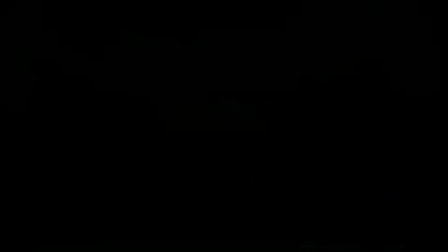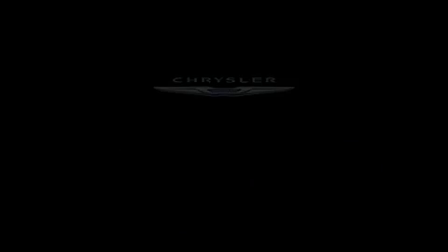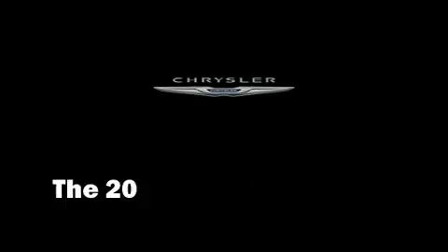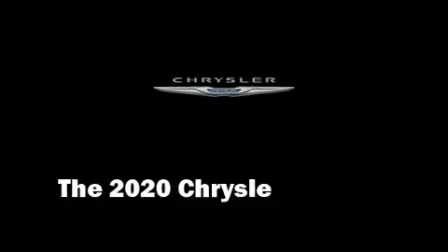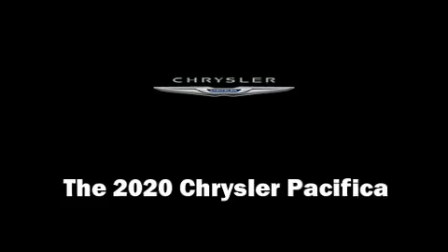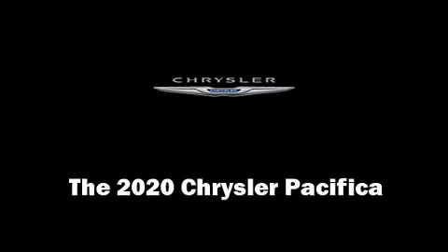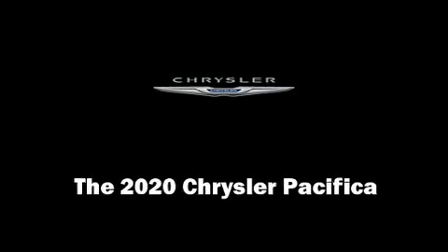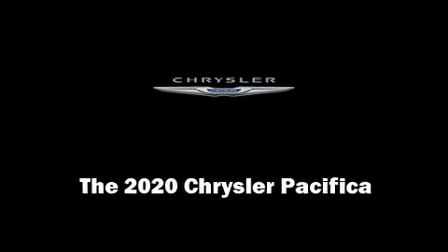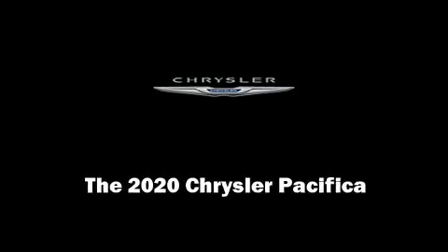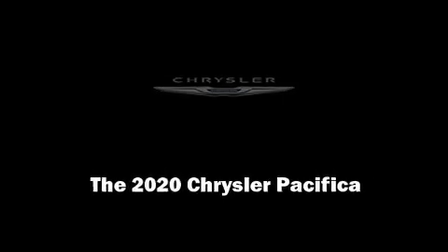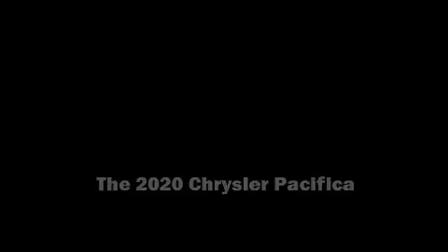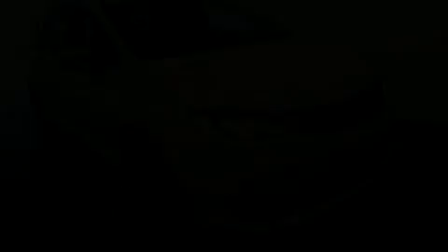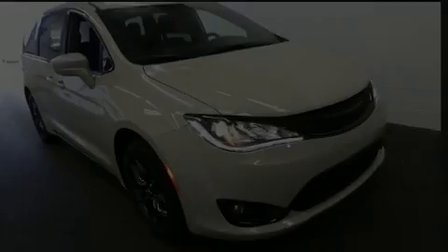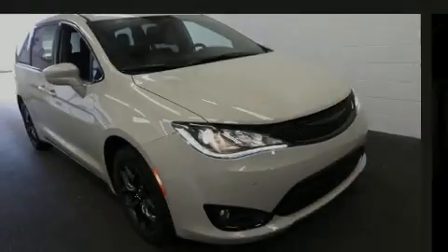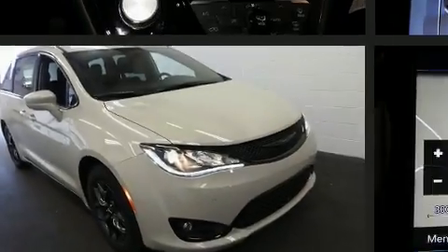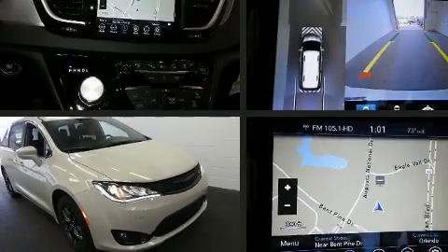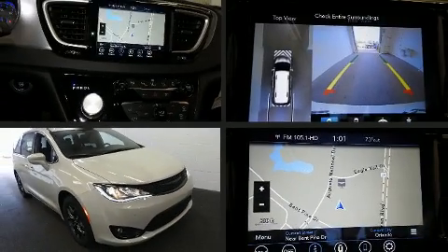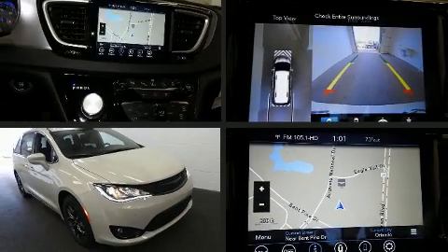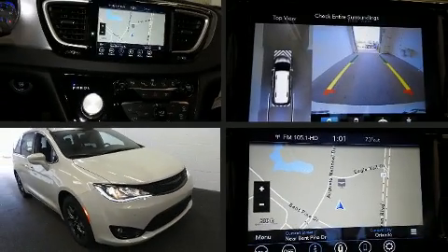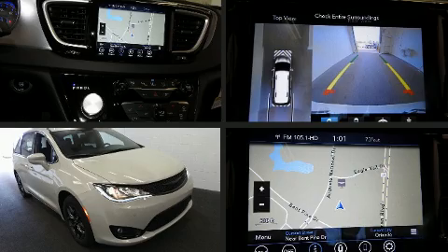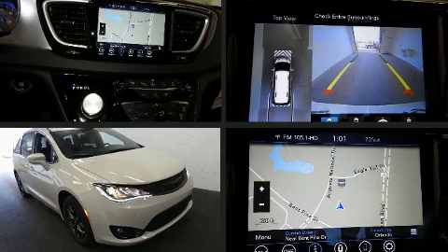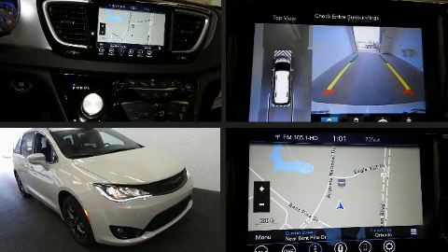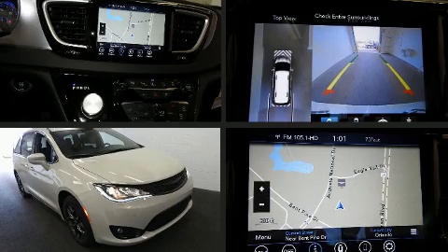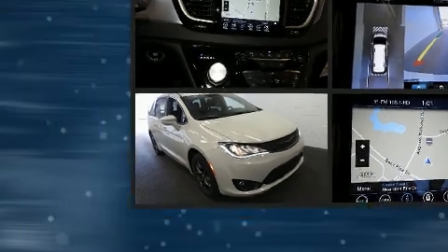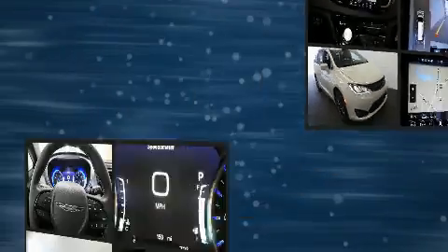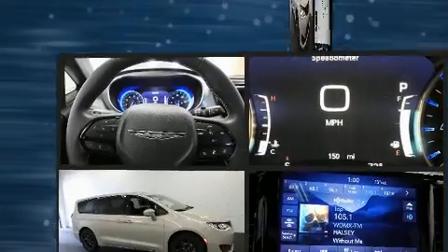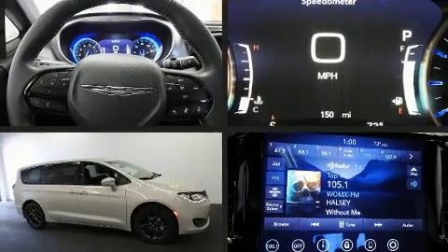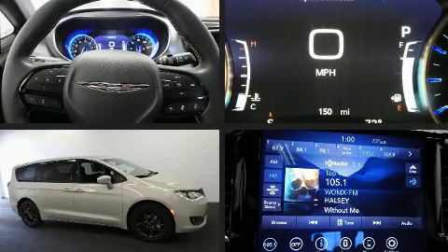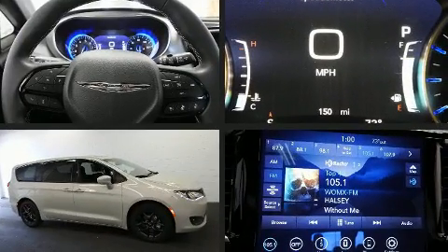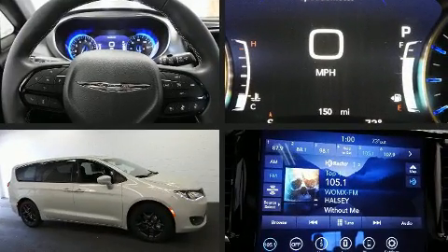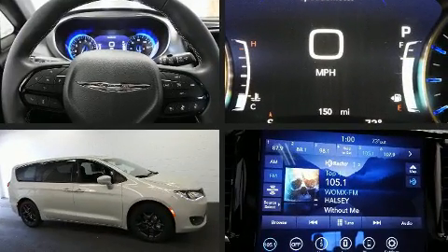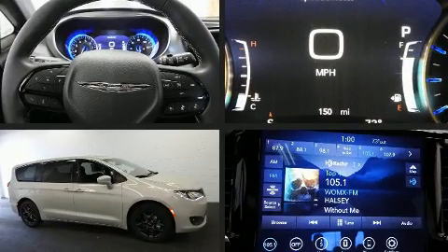Discerning drivers will appreciate the 2020 Chrysler Pacifica. It features an automatic transmission, front-wheel drive, and a refined six-cylinder engine.